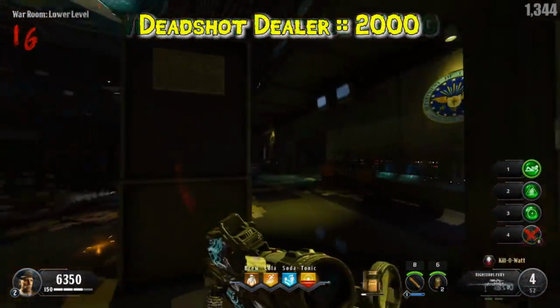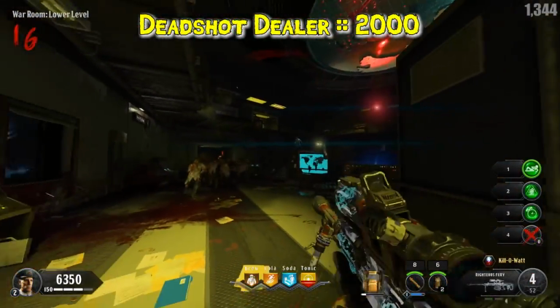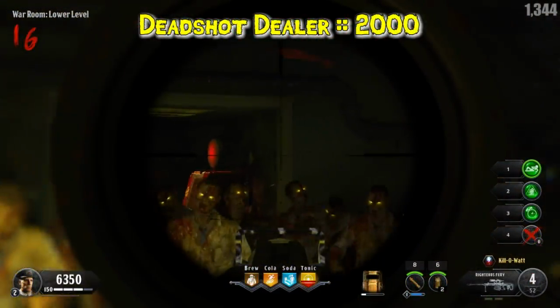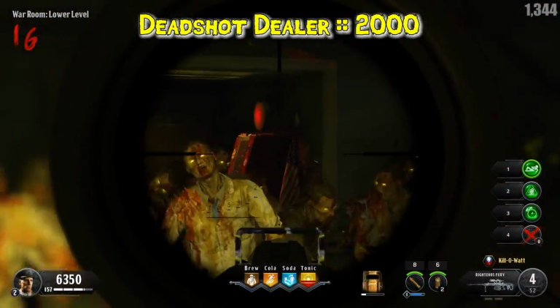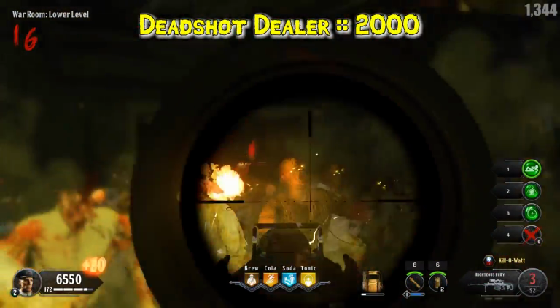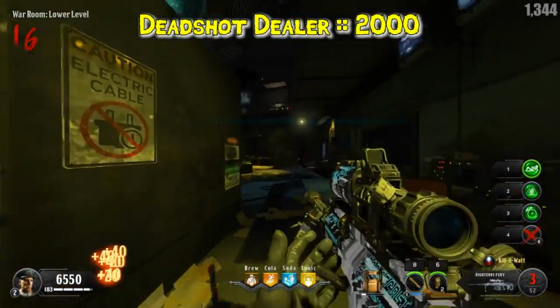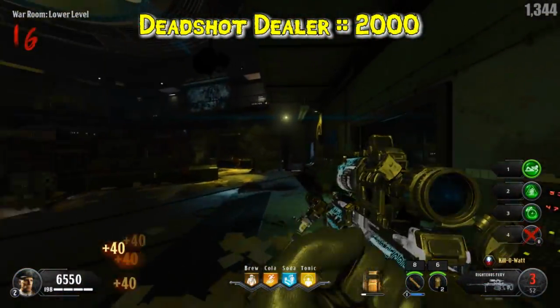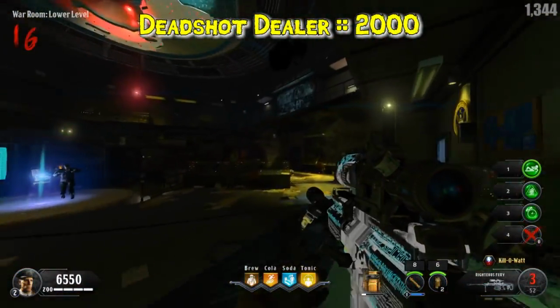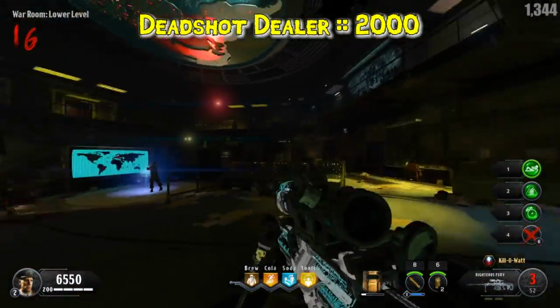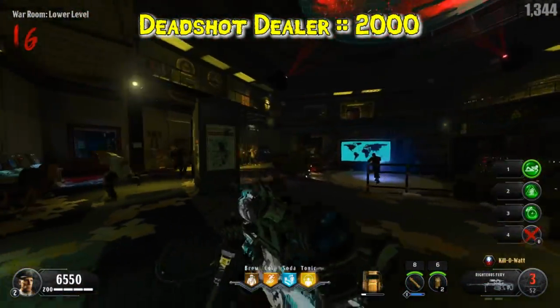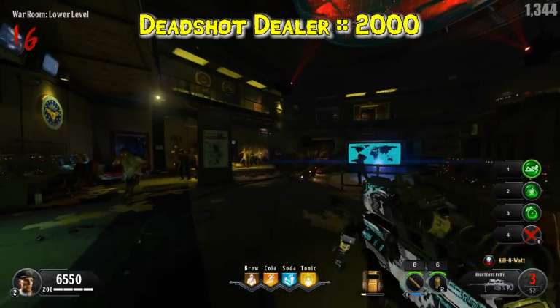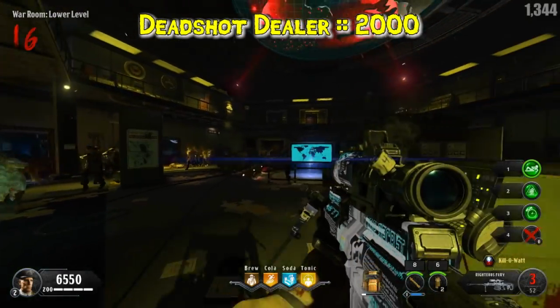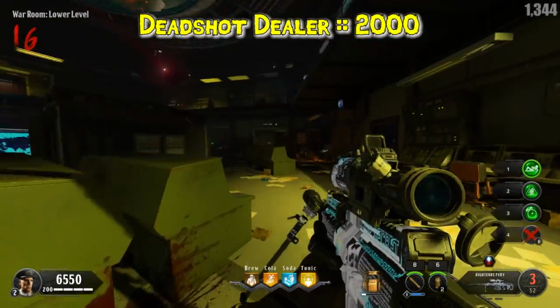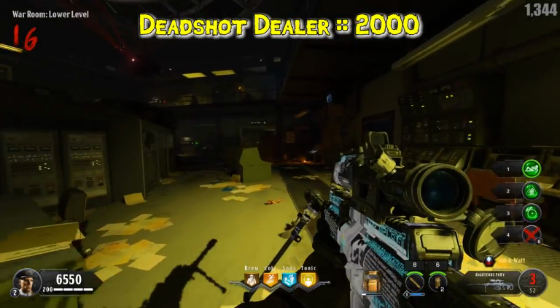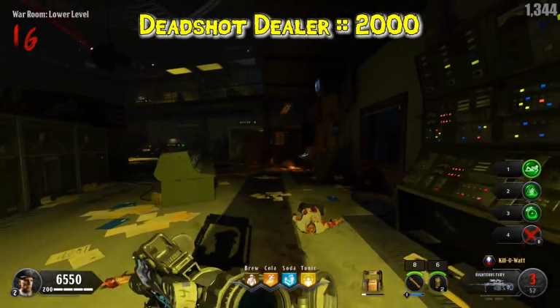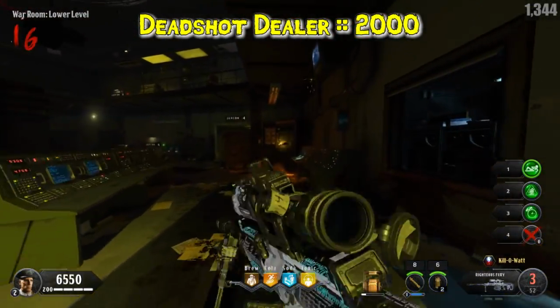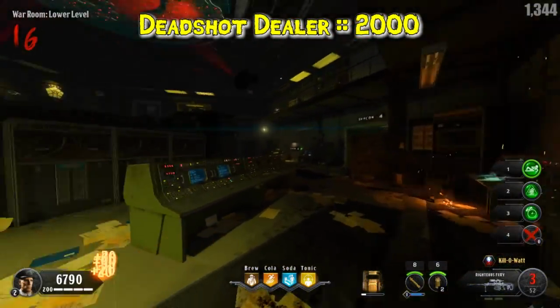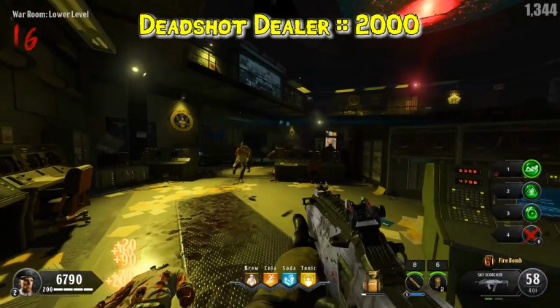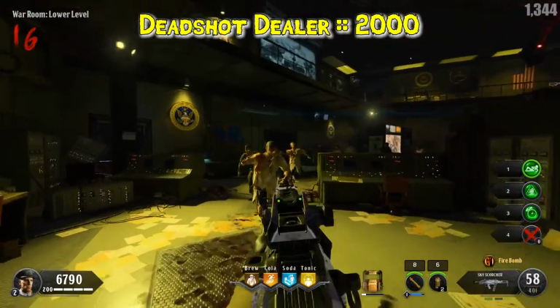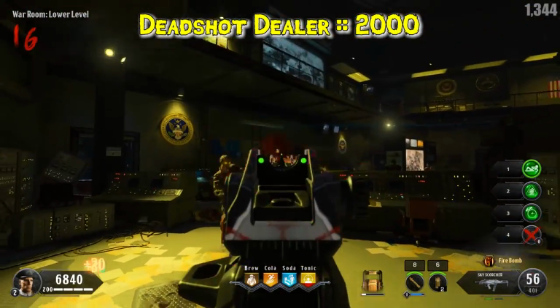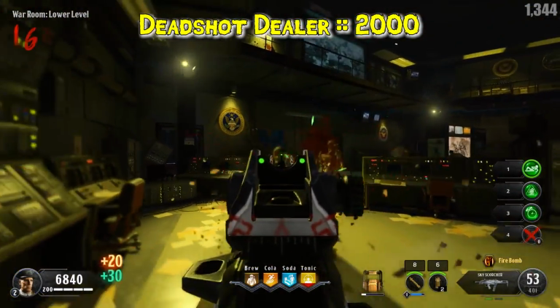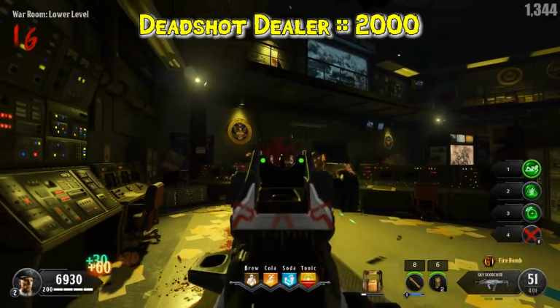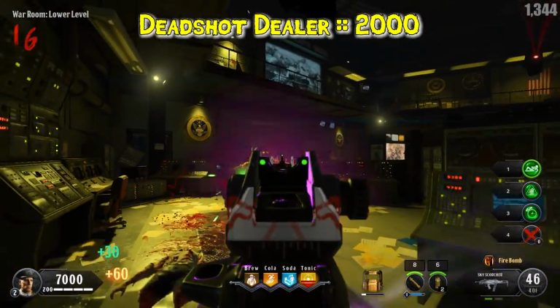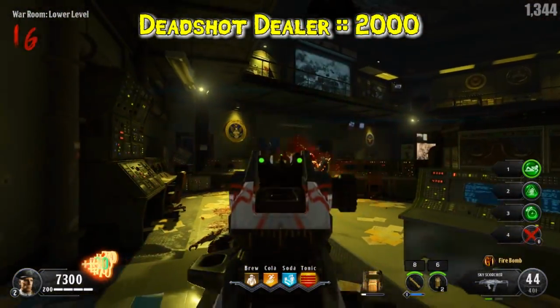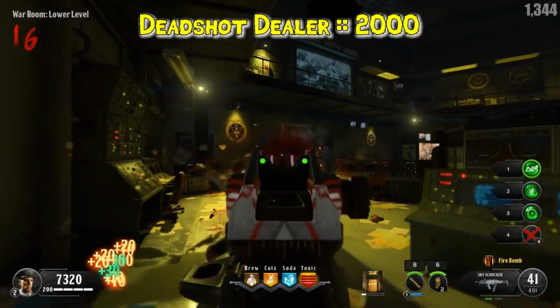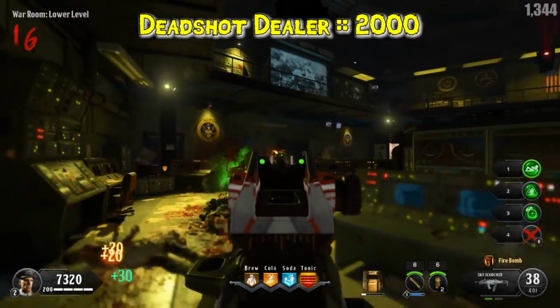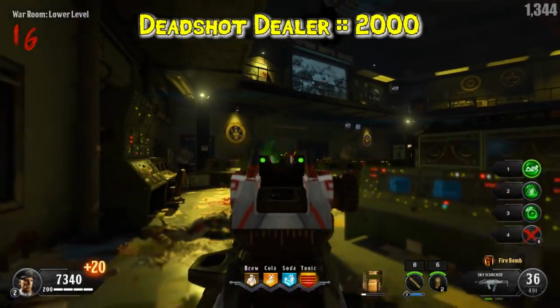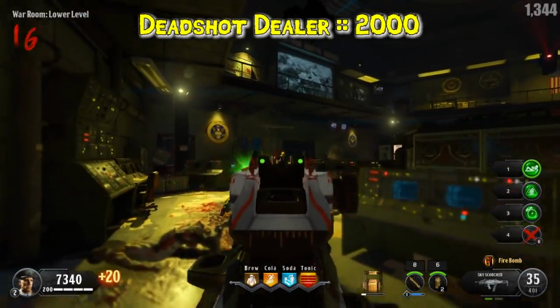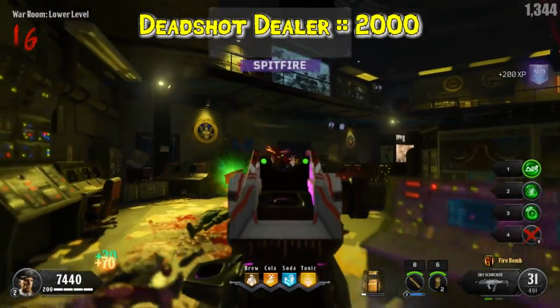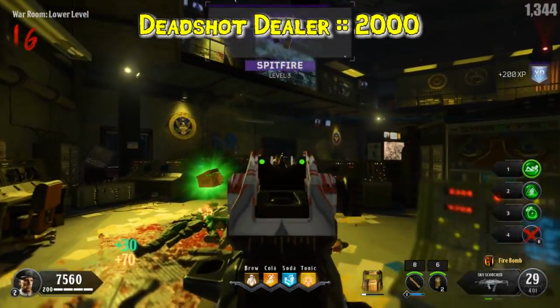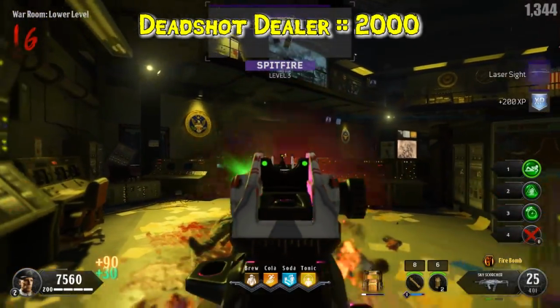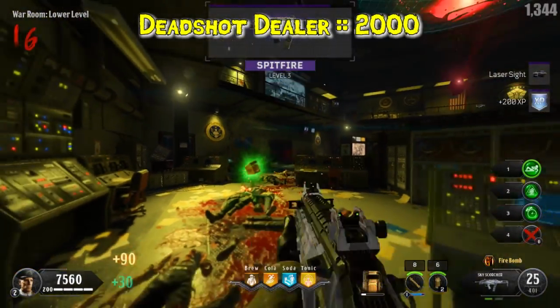Deadshot Dealers is worth 2000 points and it reduces hip spread and recoil when firing and removes scope sway. Its modifier says gain a damage boost when on a headshot streak.